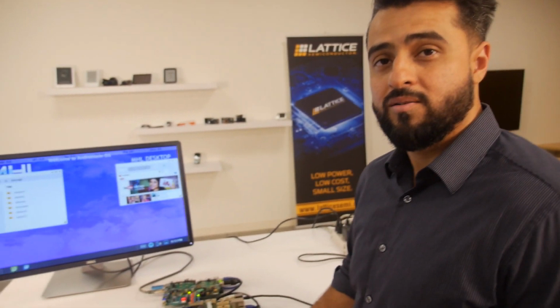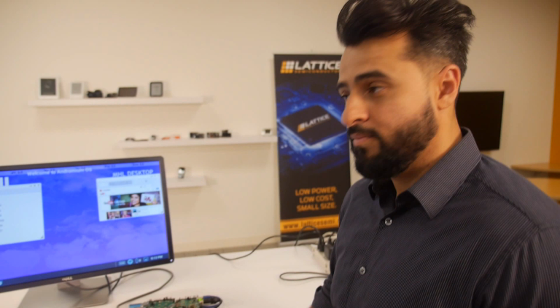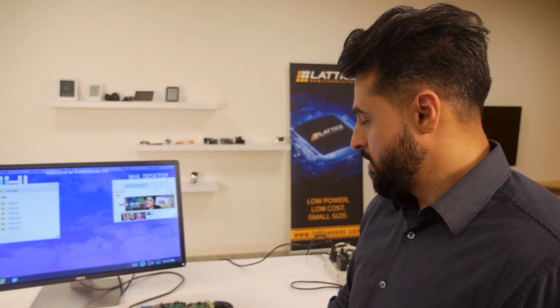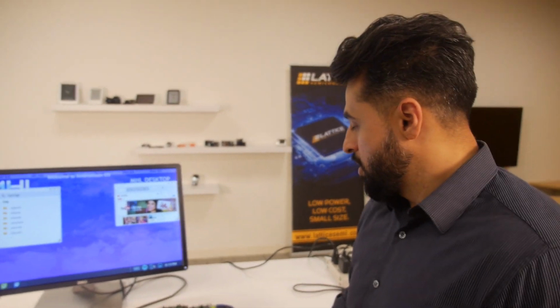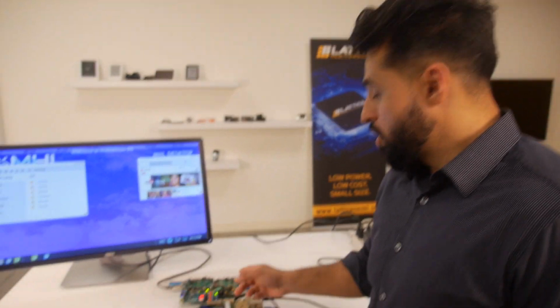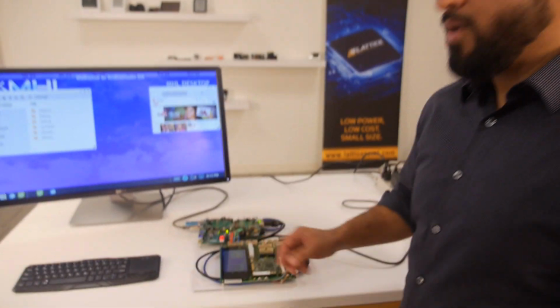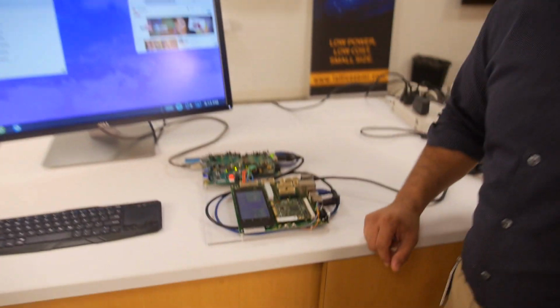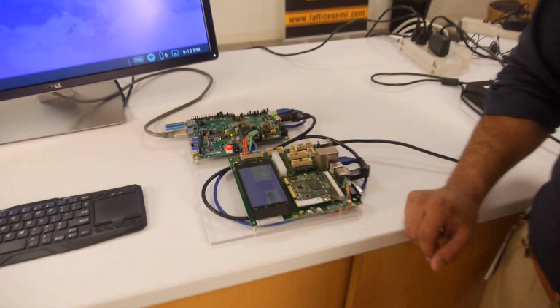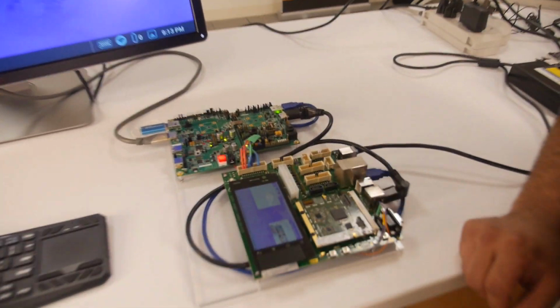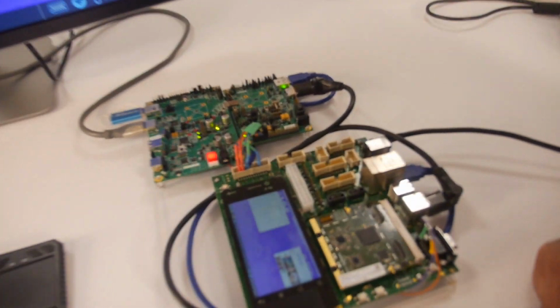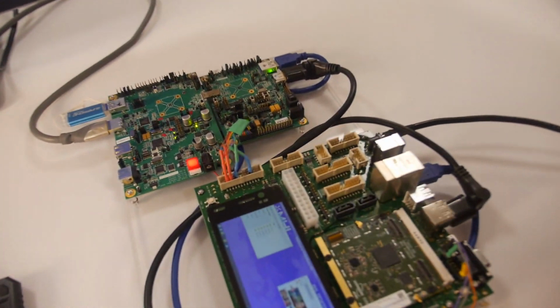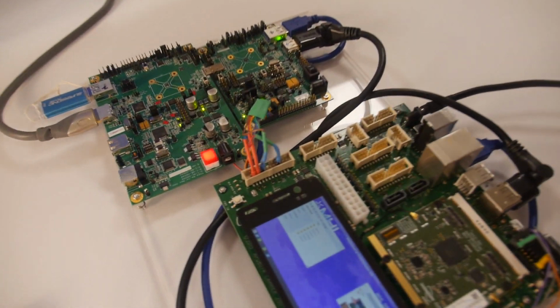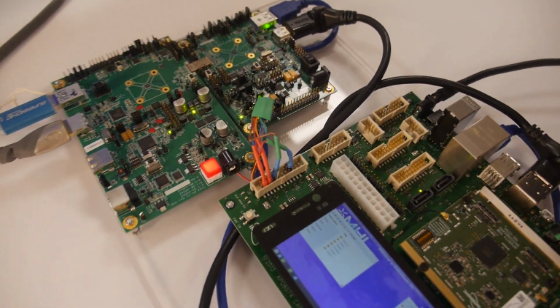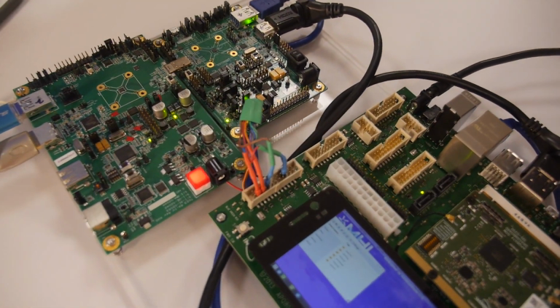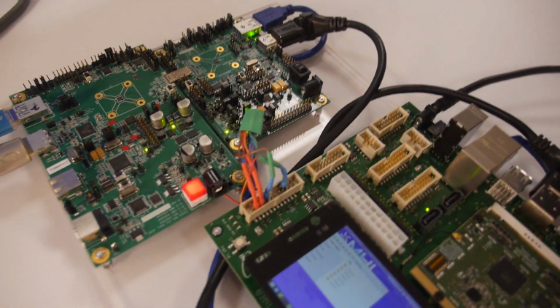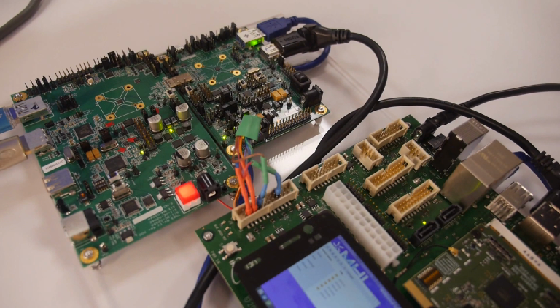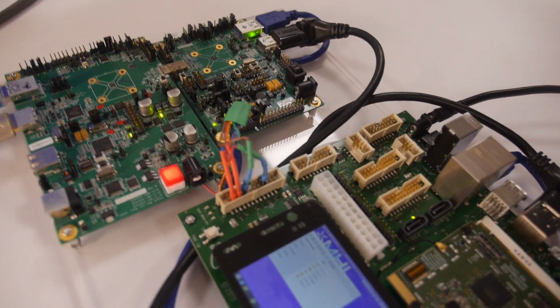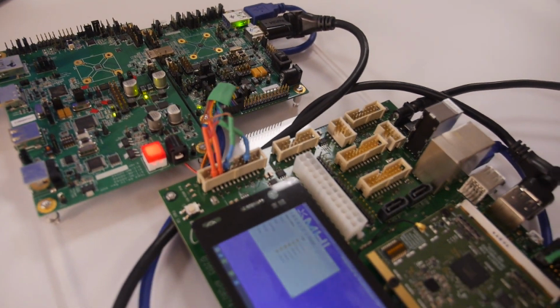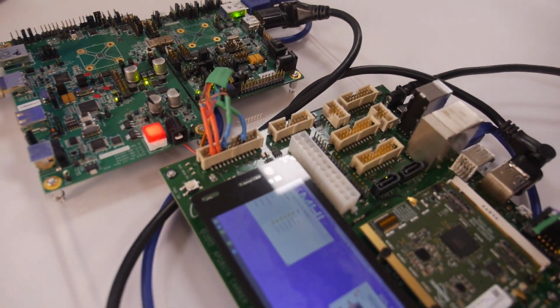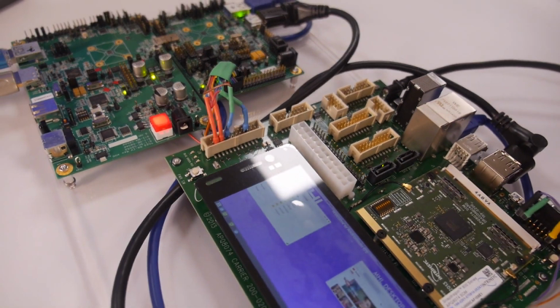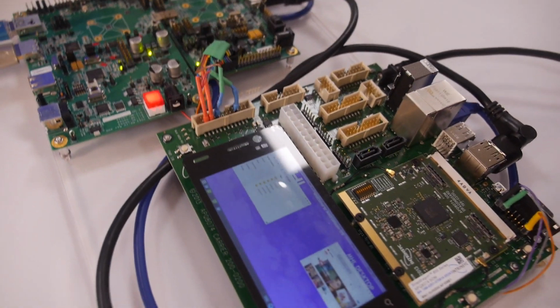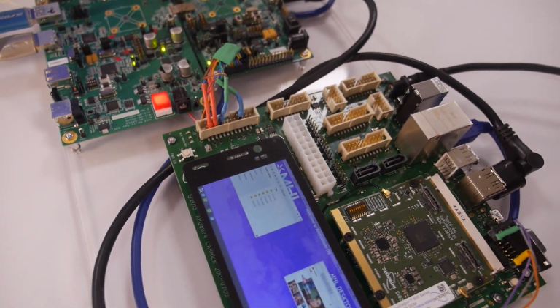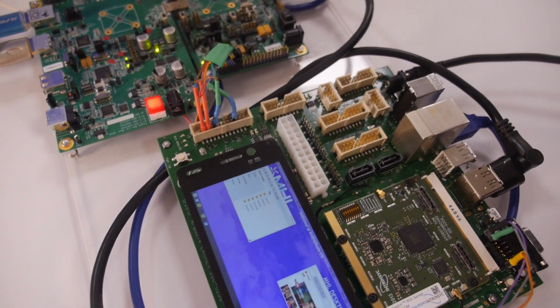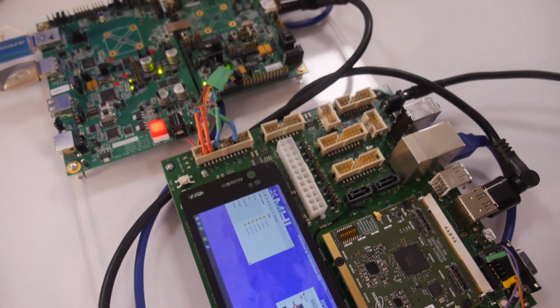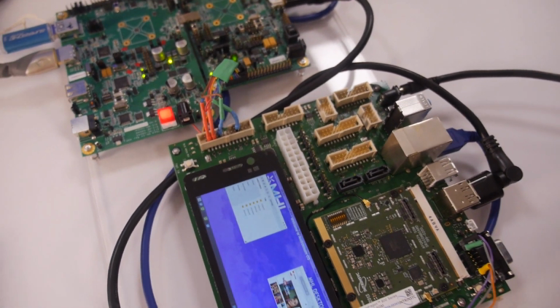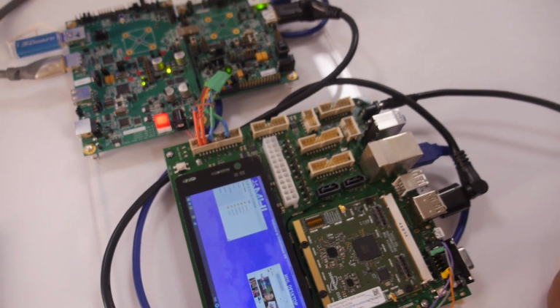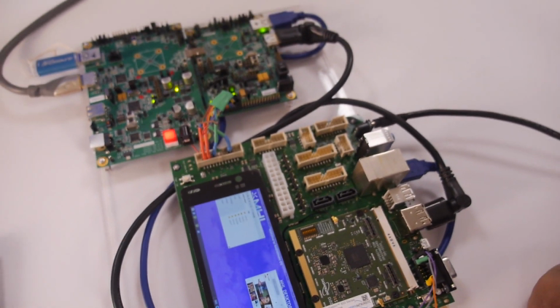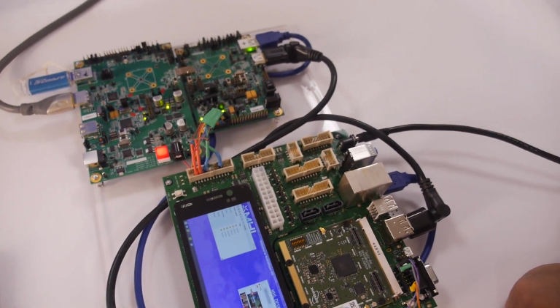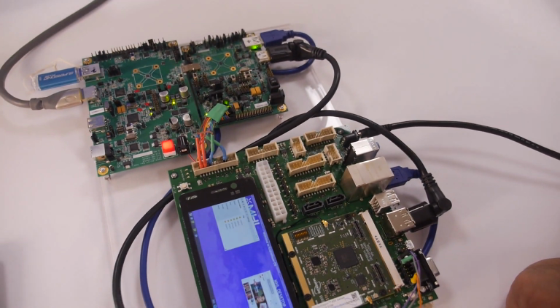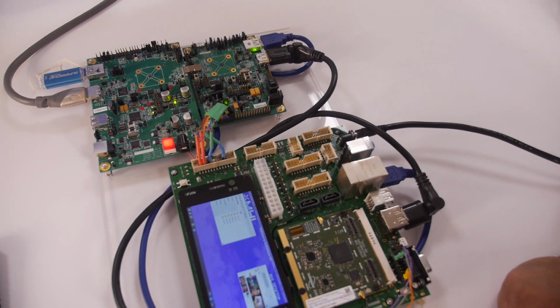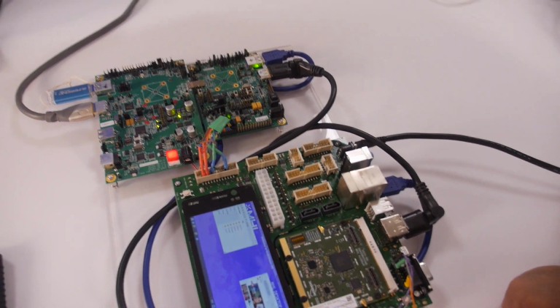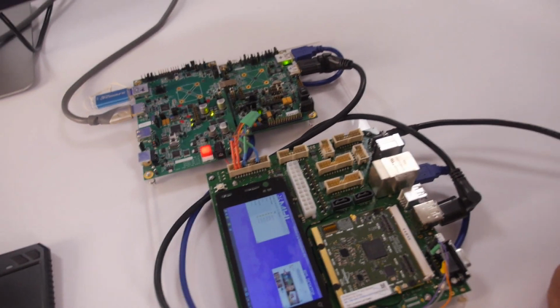We are routing 5 gigabits per second of data per direction, and we're using the USB 3.1 Gen 1 signaling standard. That's a lot of speed.